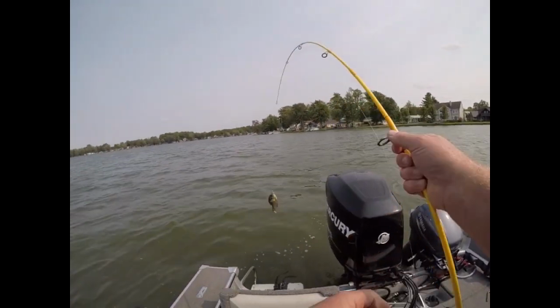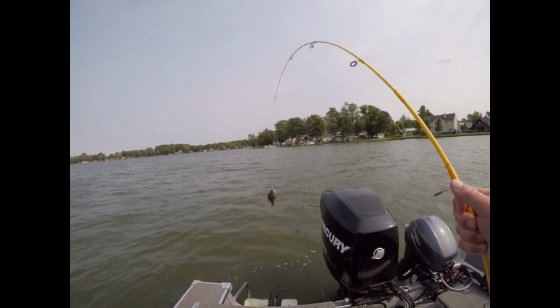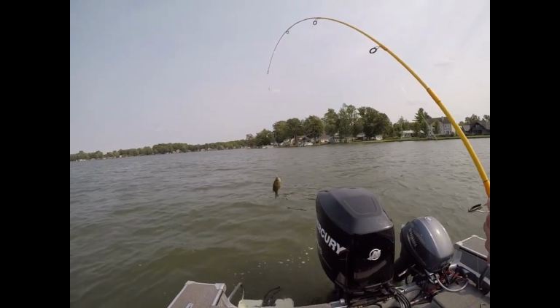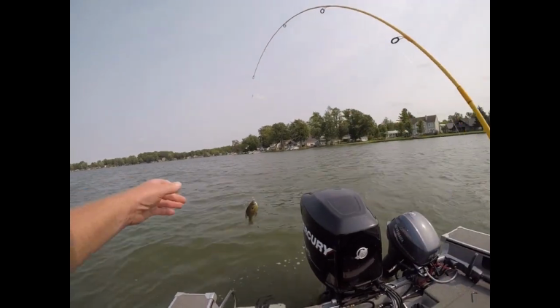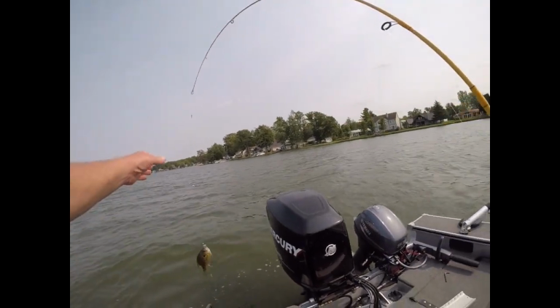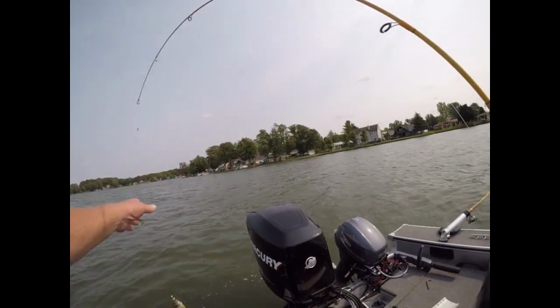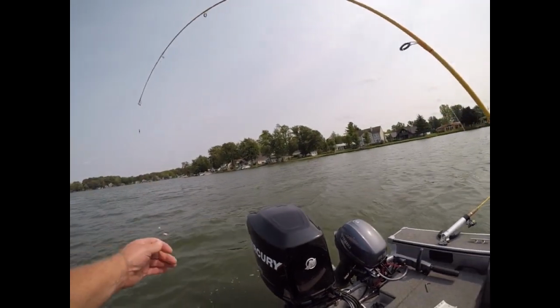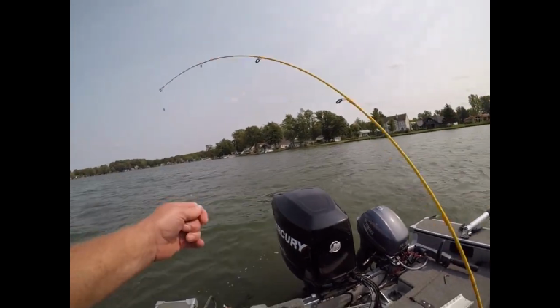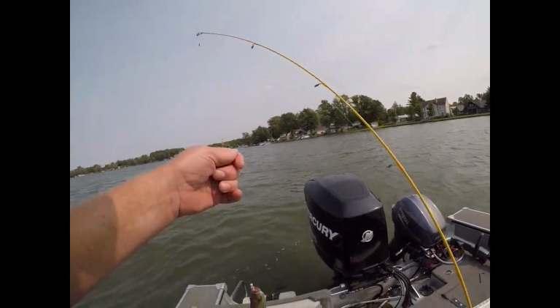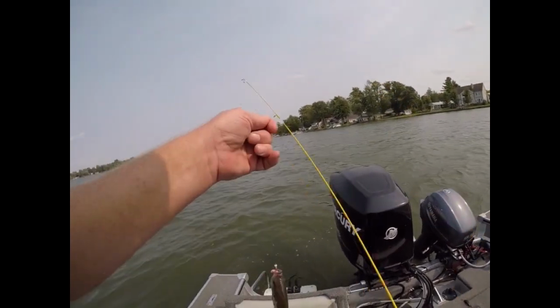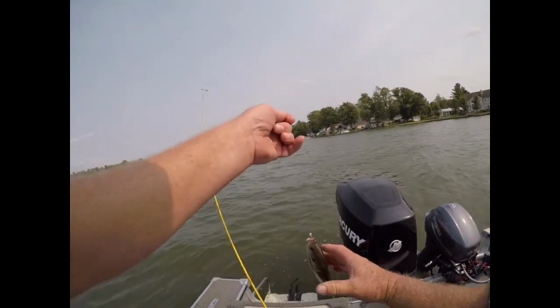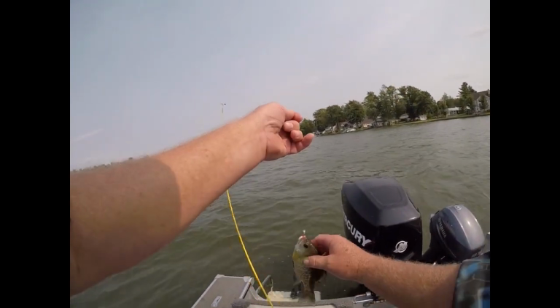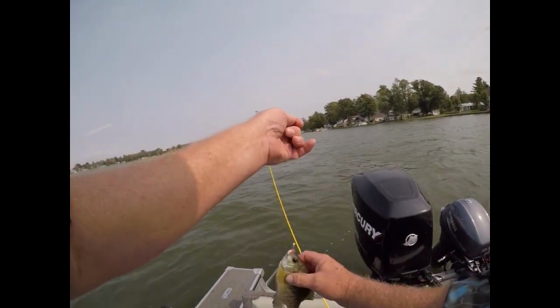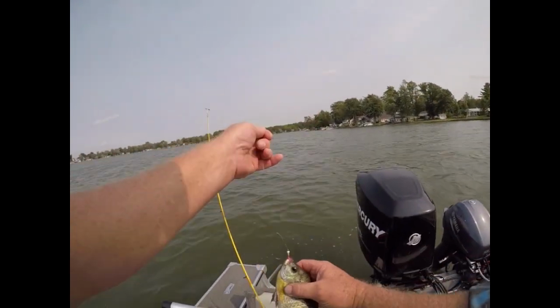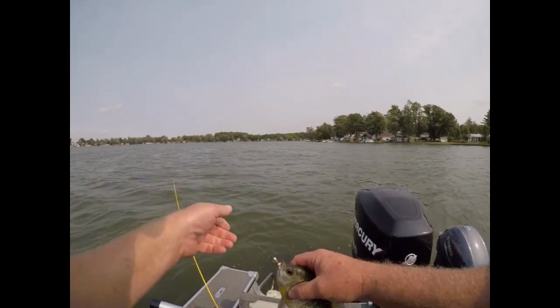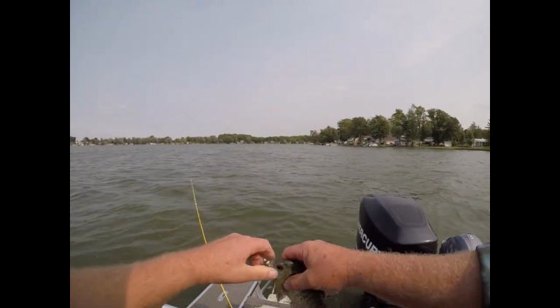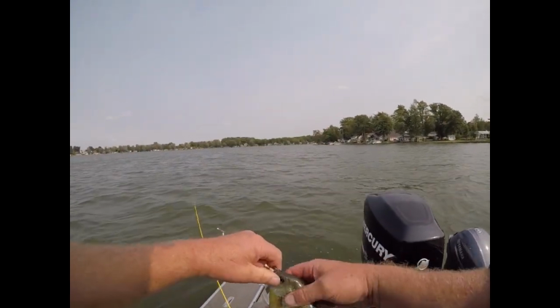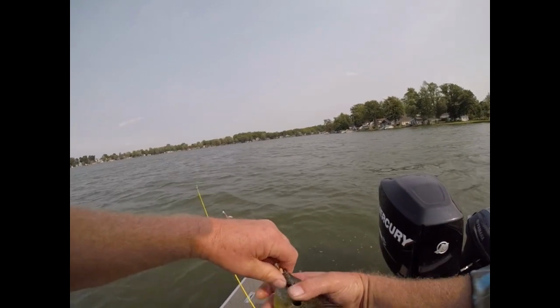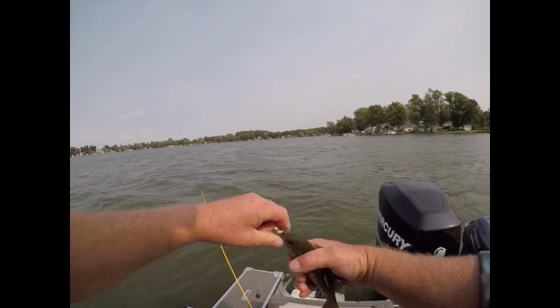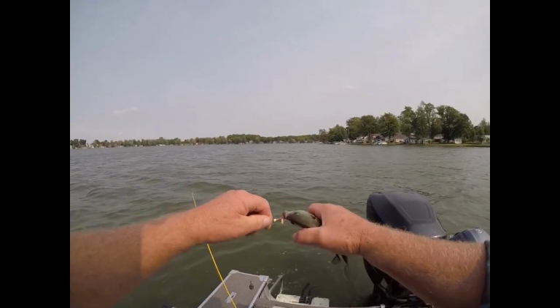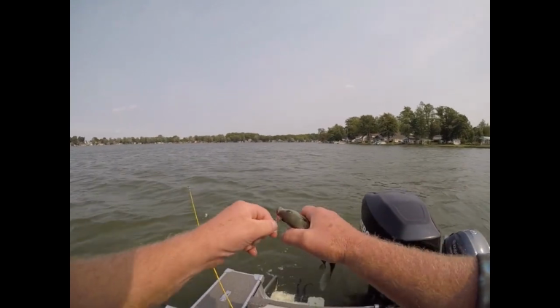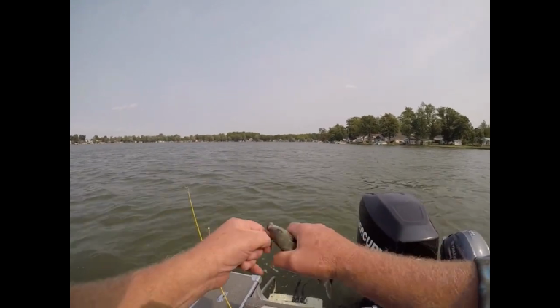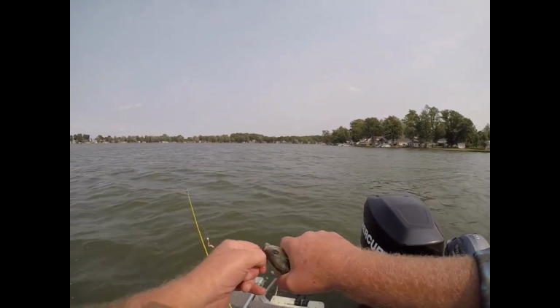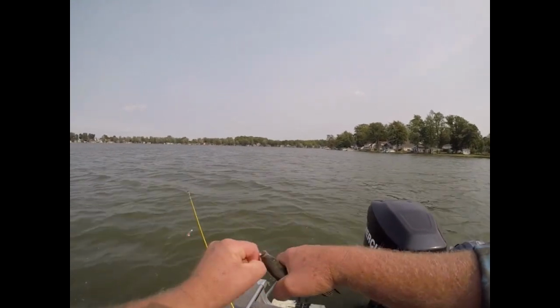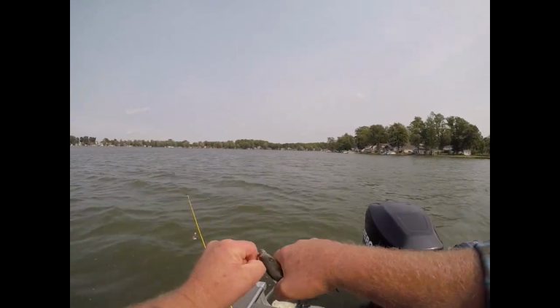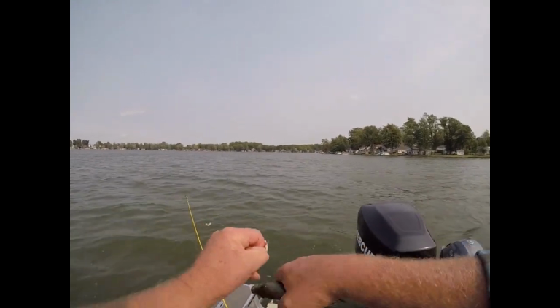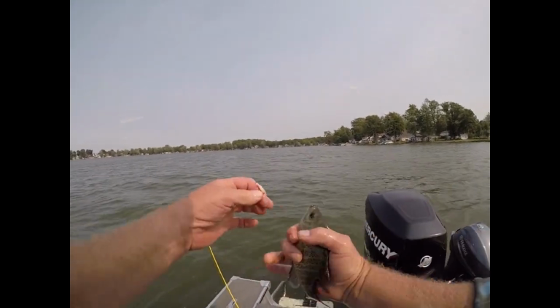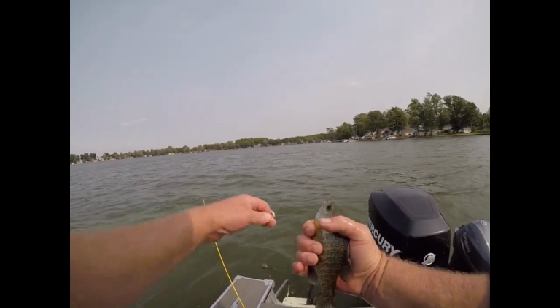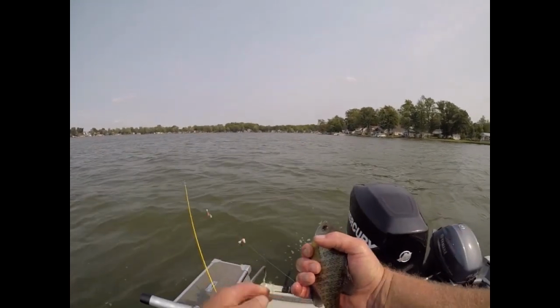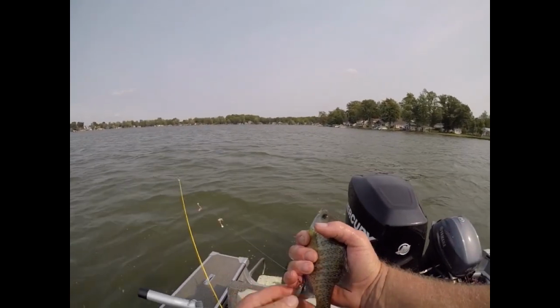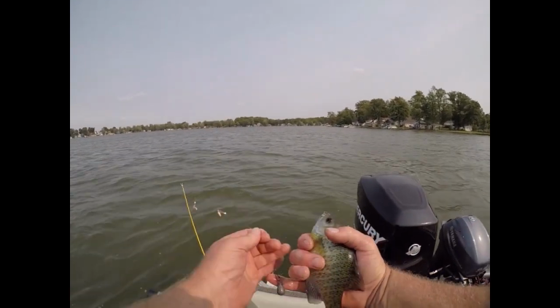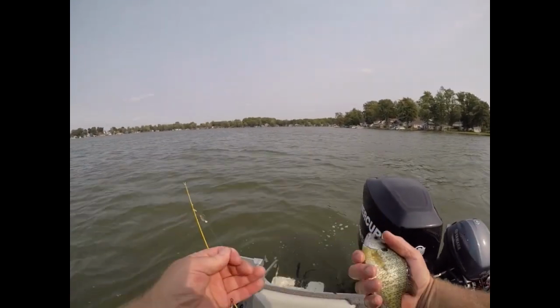We got a bluegill — bluegill on a perch rig.